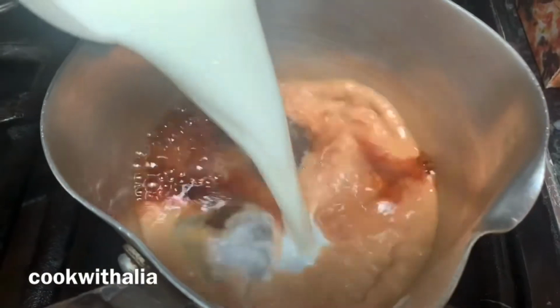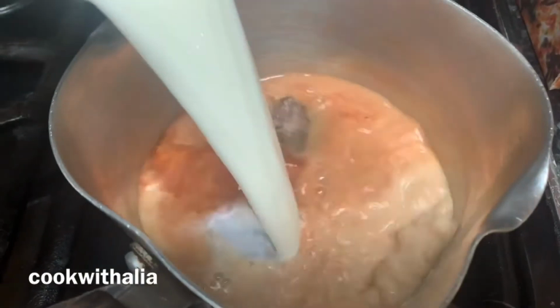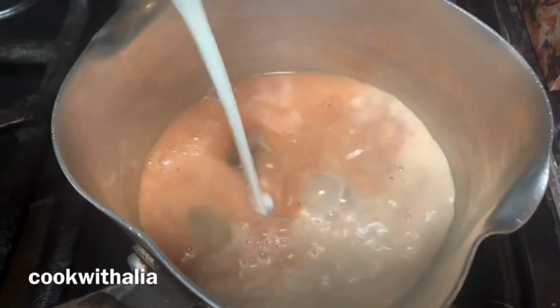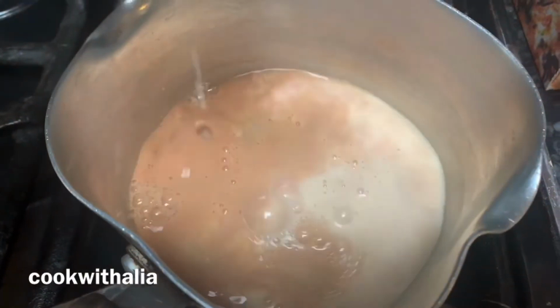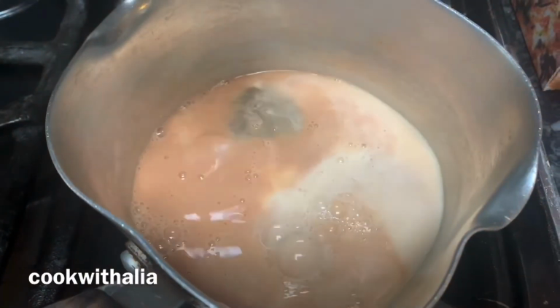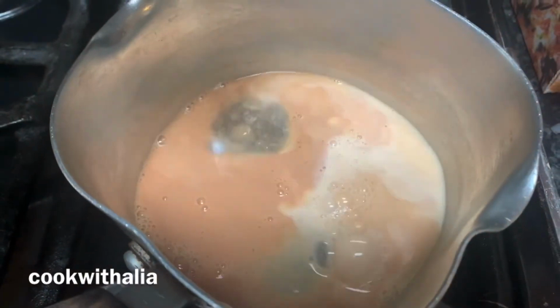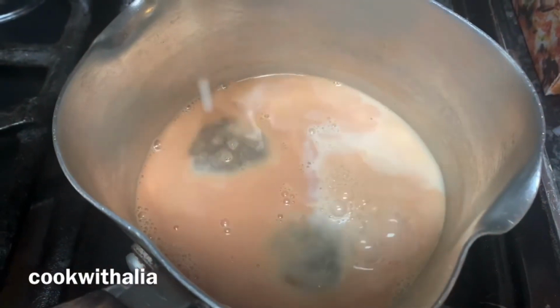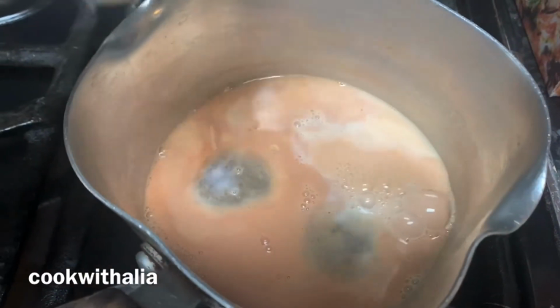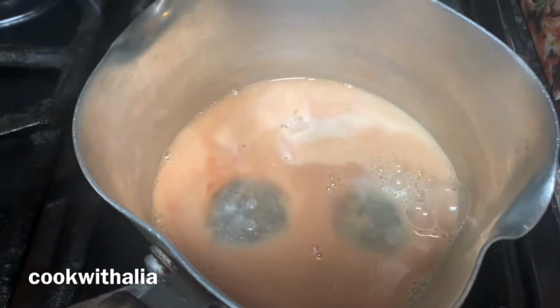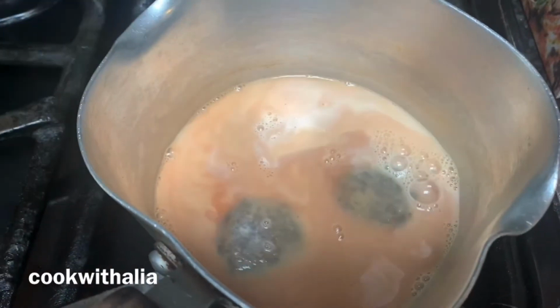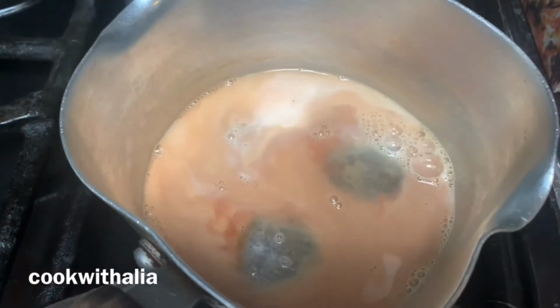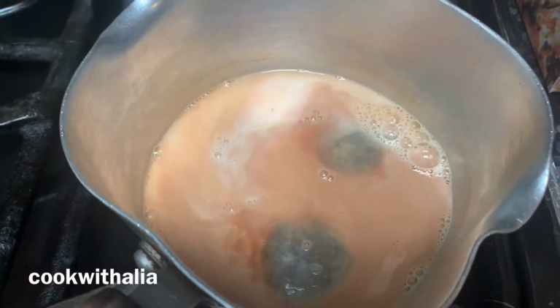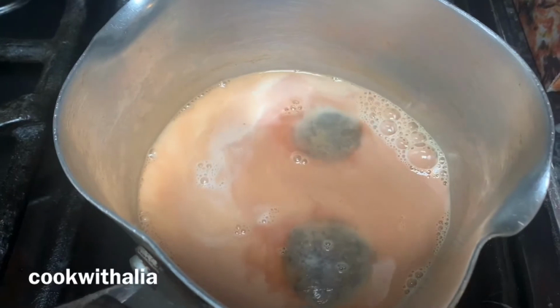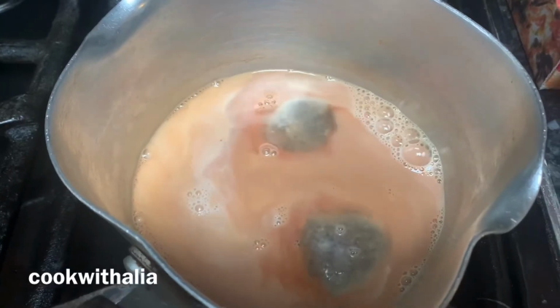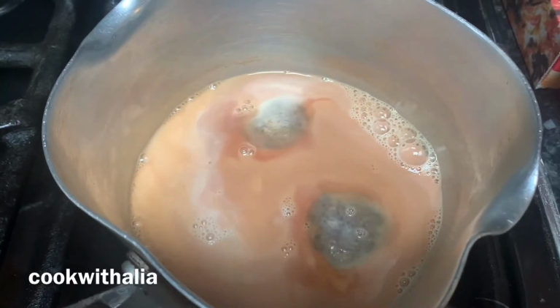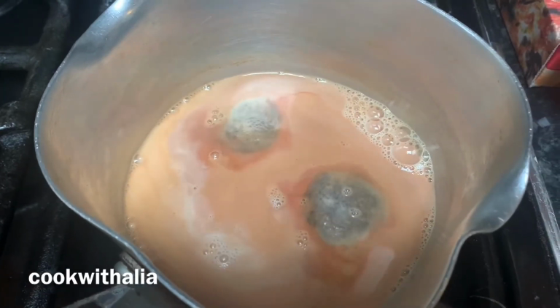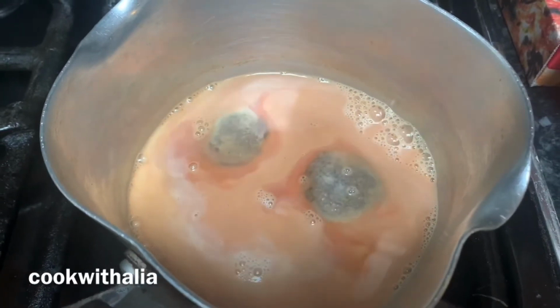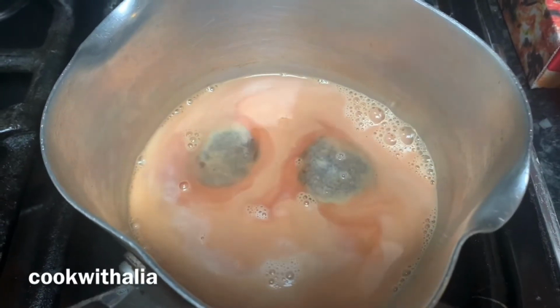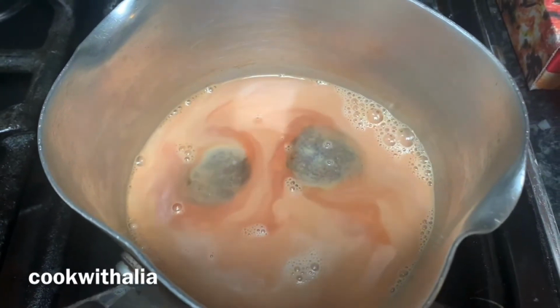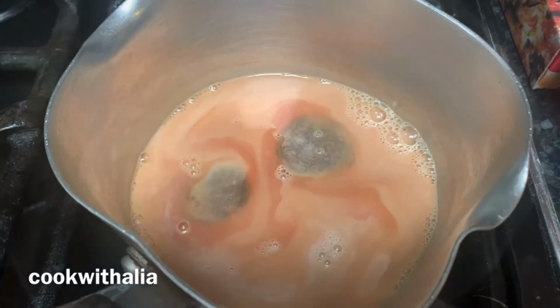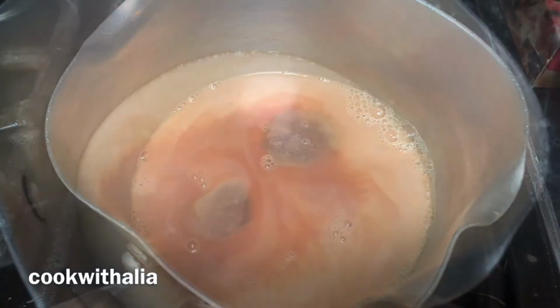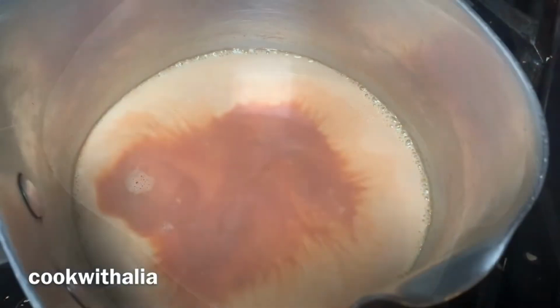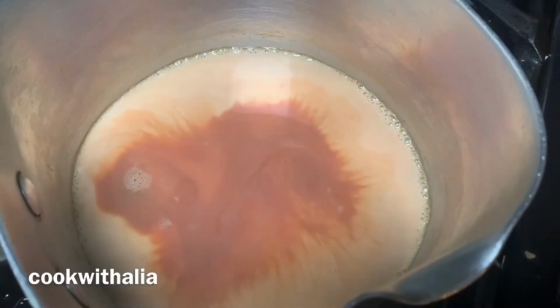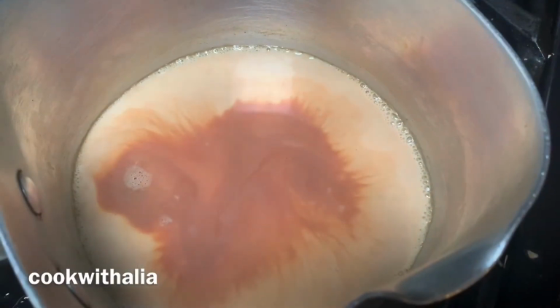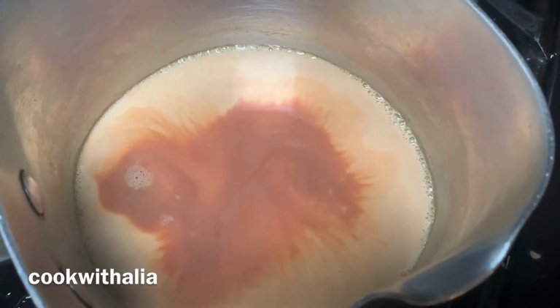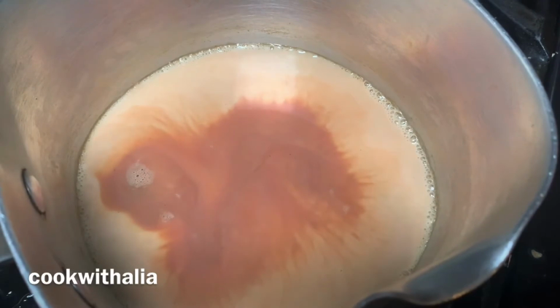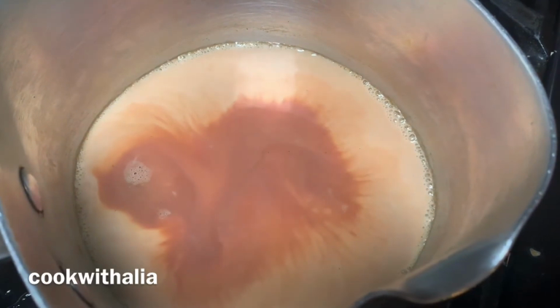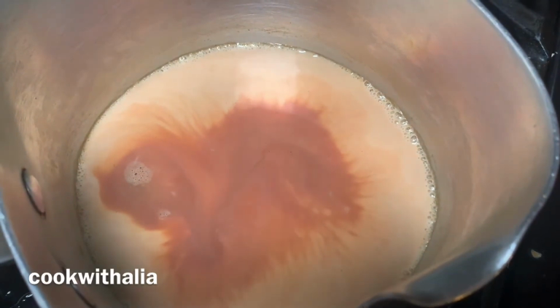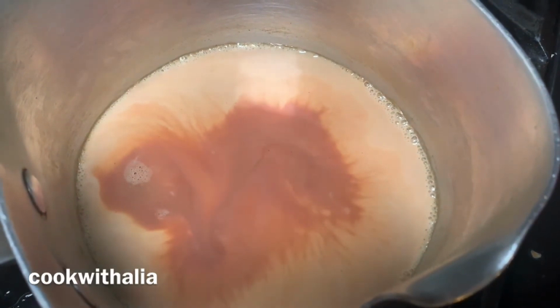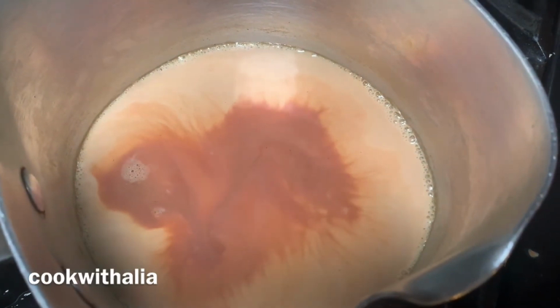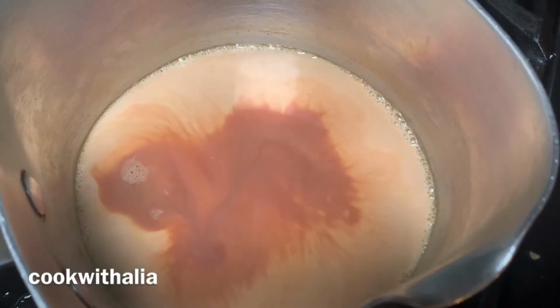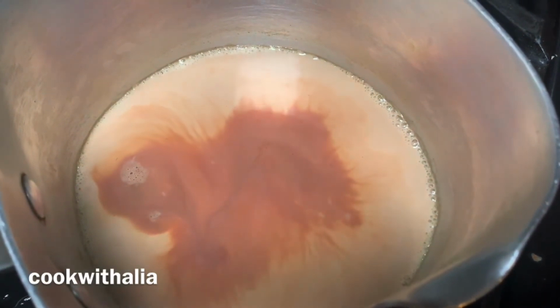If you want it stronger, boil the water for longer. Then I've gone ahead and added in half a cup of milk, and I'm letting it boil on high heat as you can see.